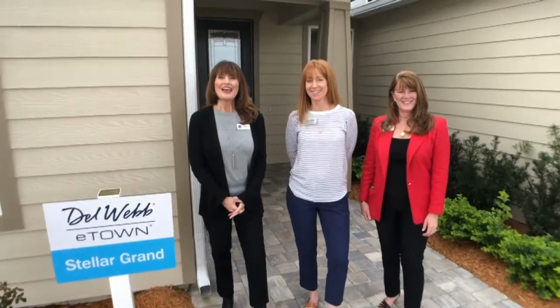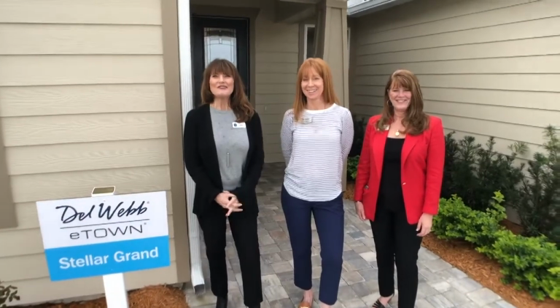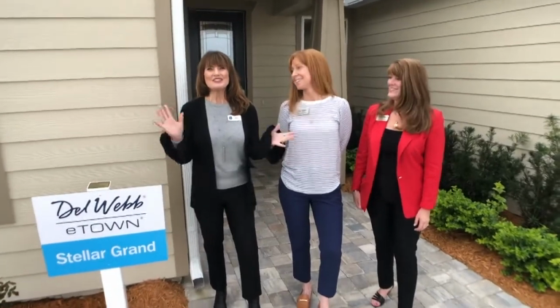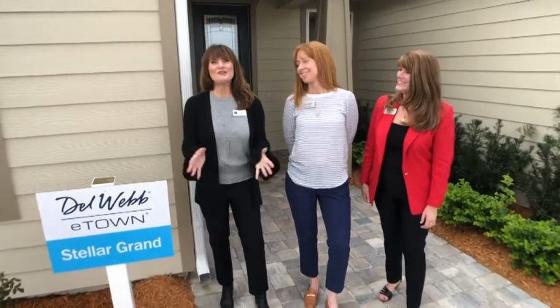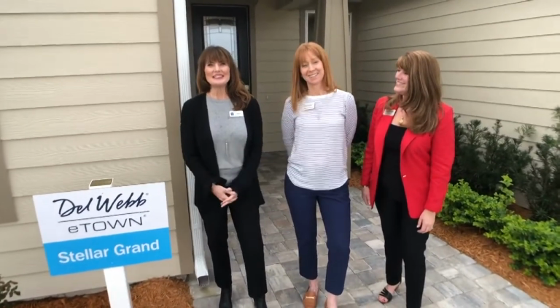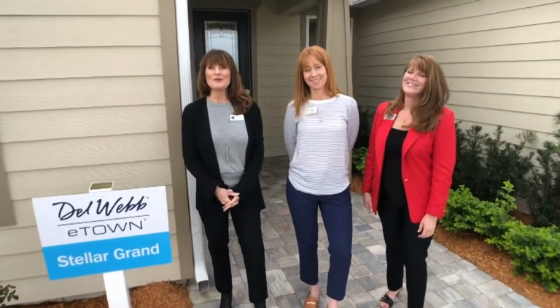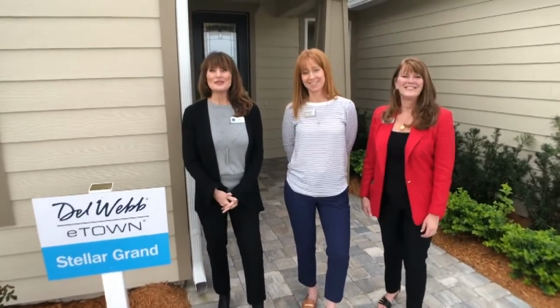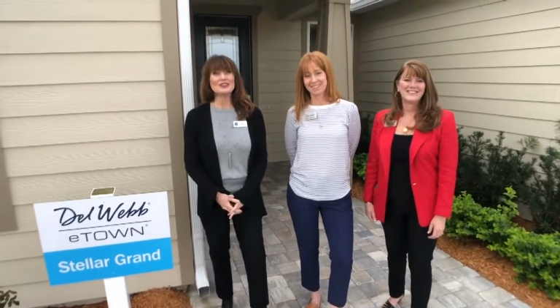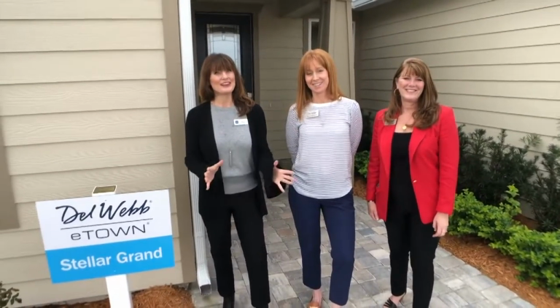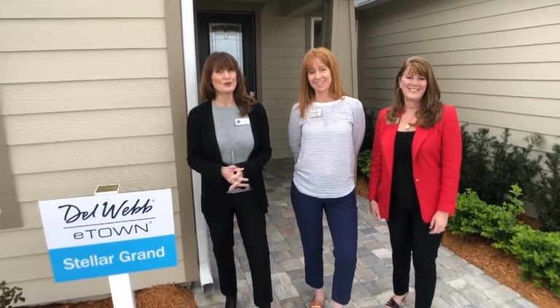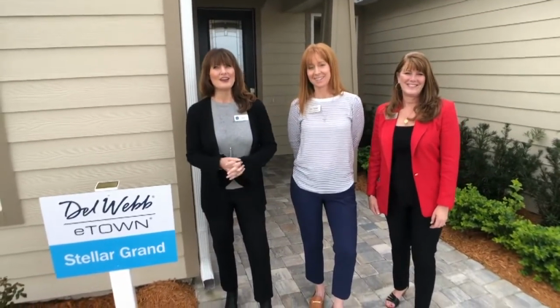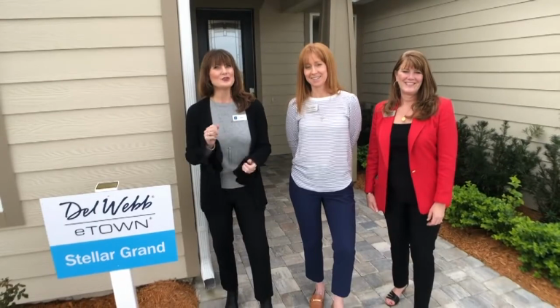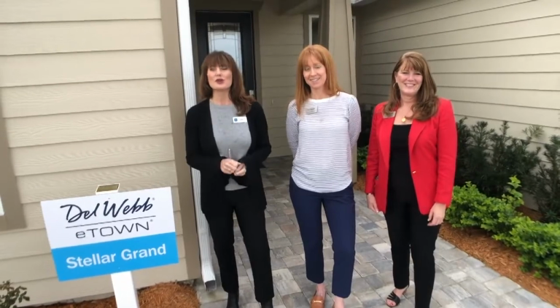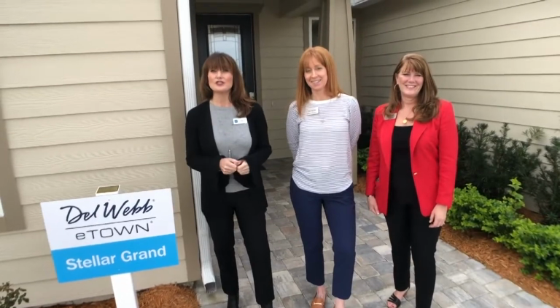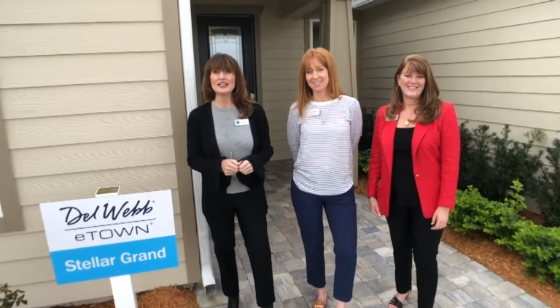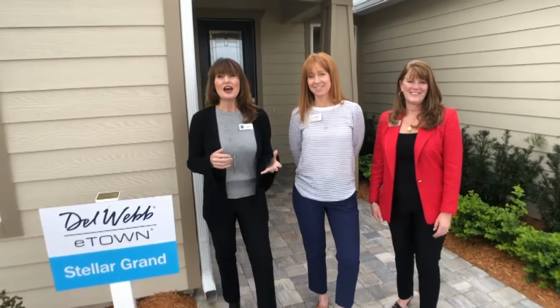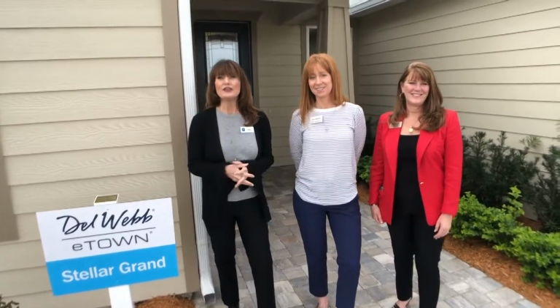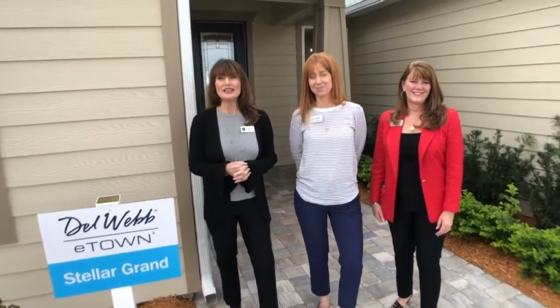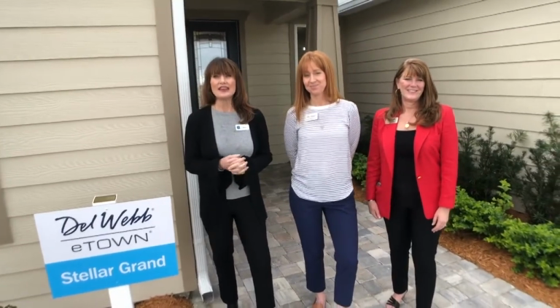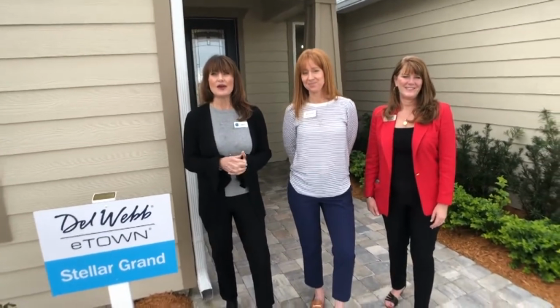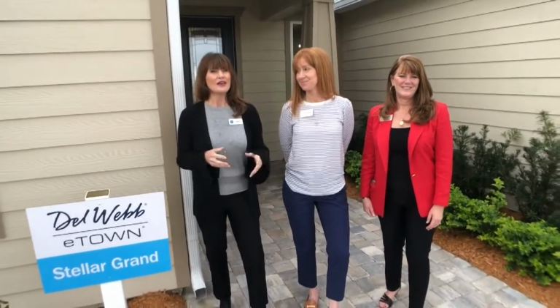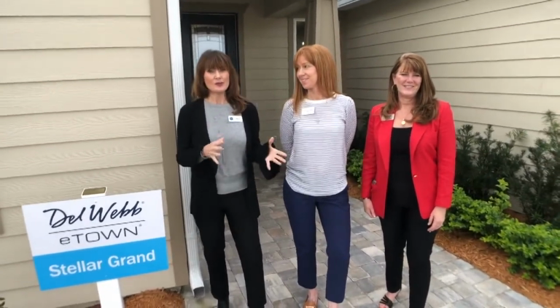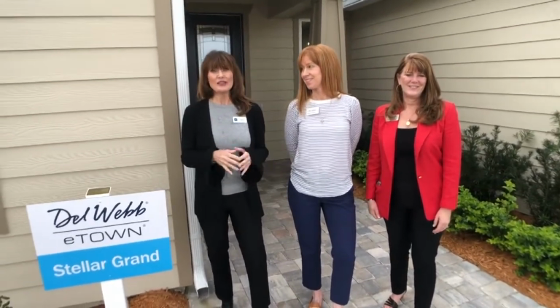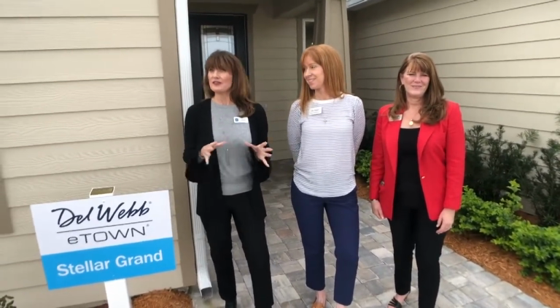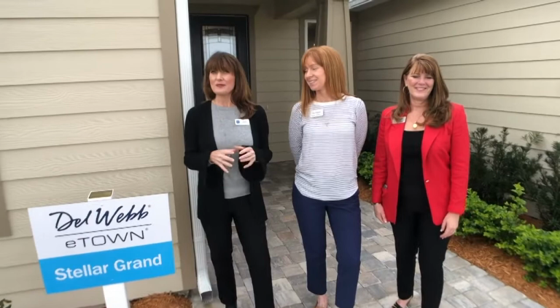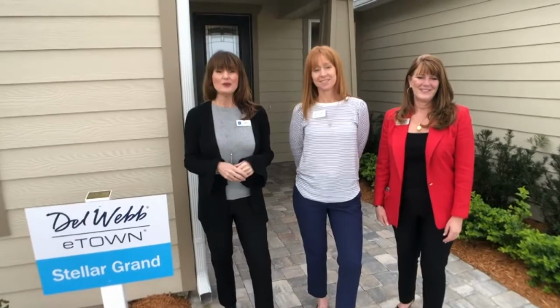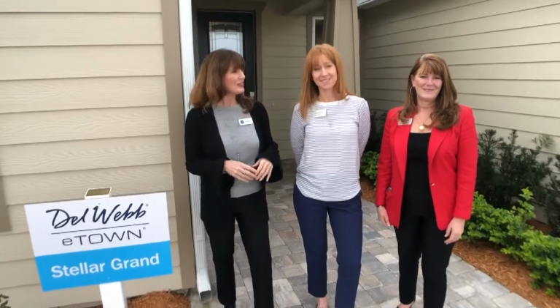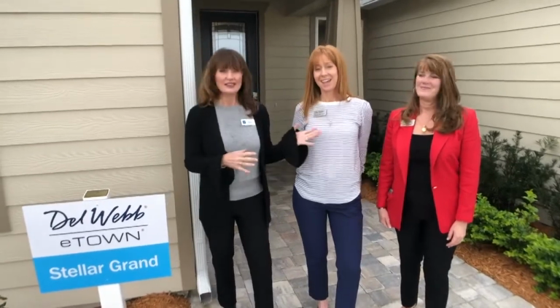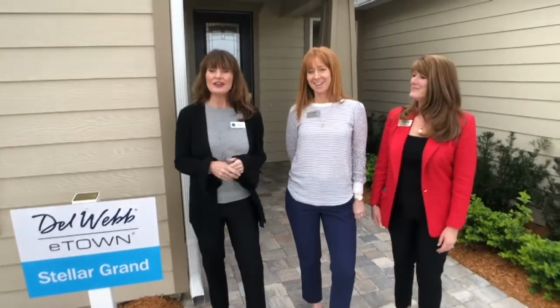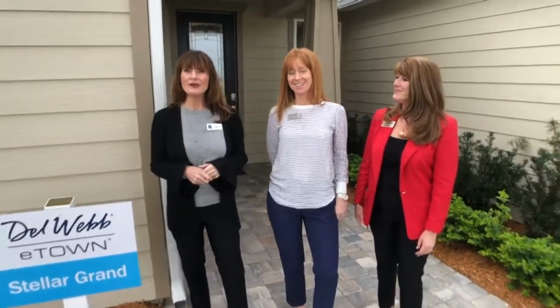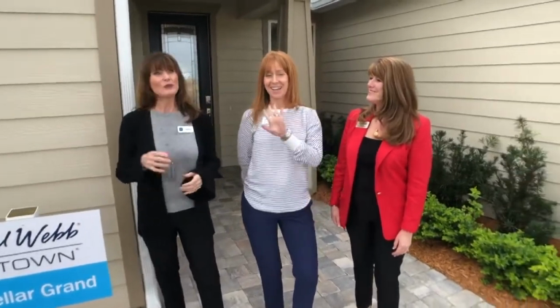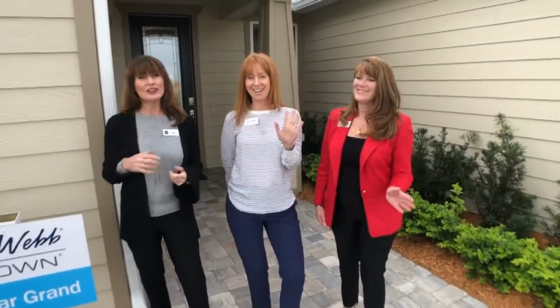Hey everyone, this is Jen from the E-Town Welcome Center. Today is Floor Plan Friday, so thanks so much for joining us. I'm here in E-Town's Del Webb Community 55 and Better with Carrie and Robin. Hi guys!